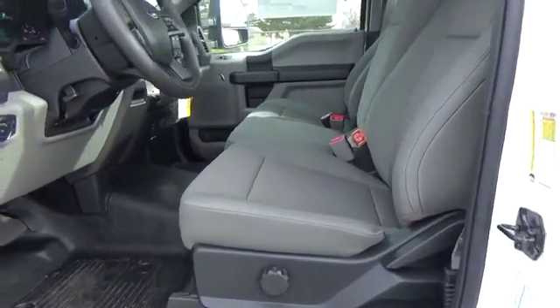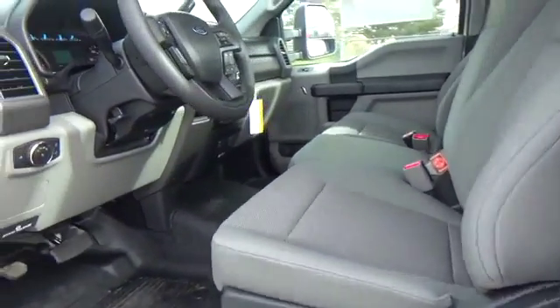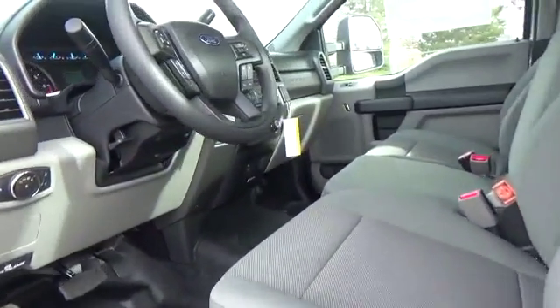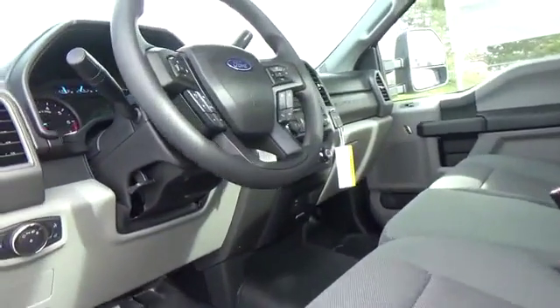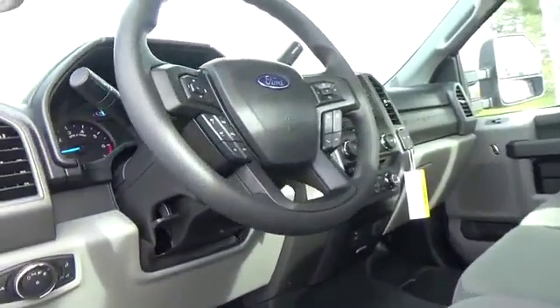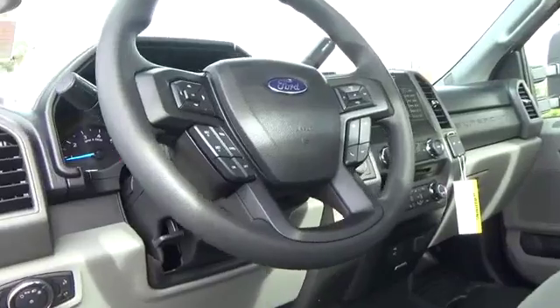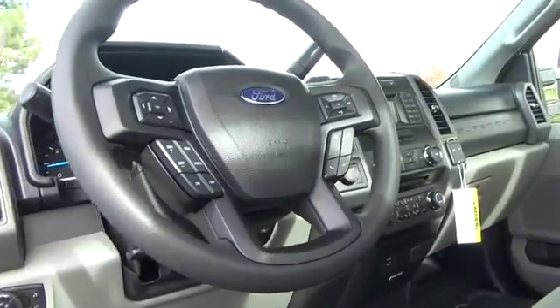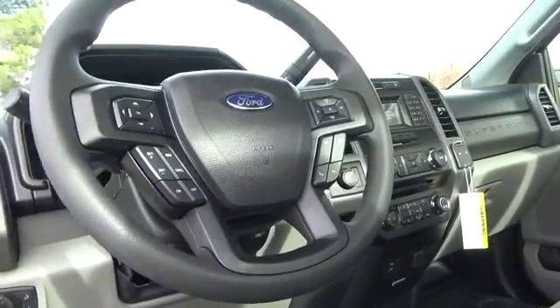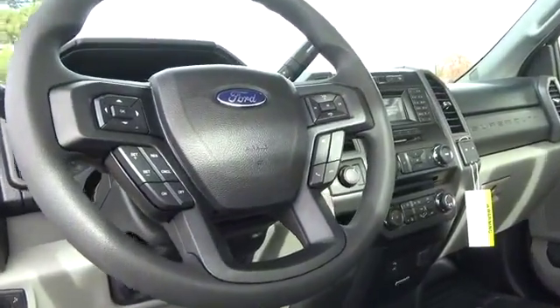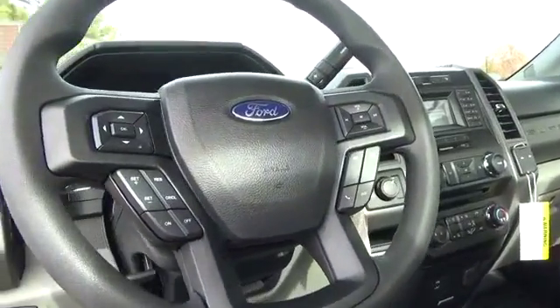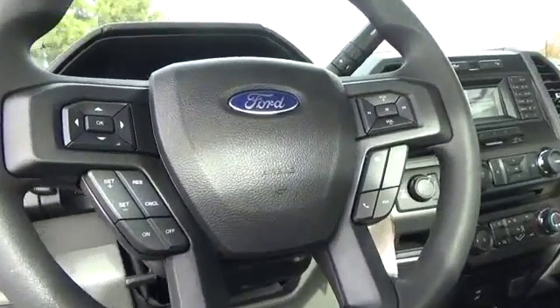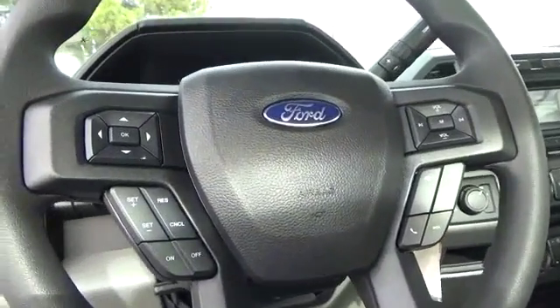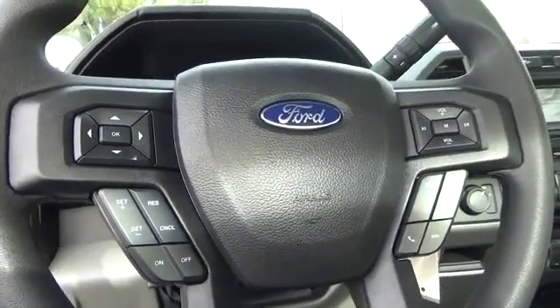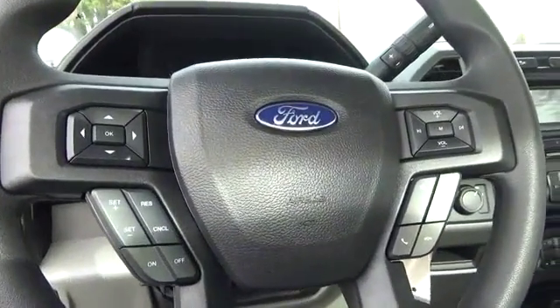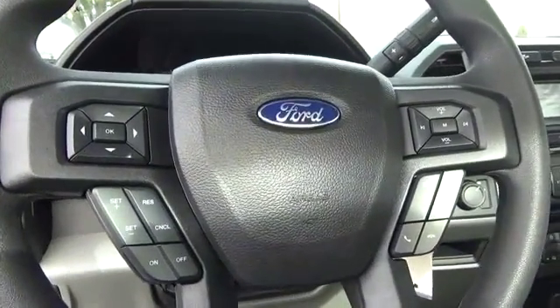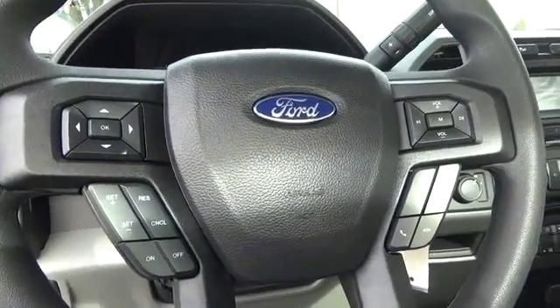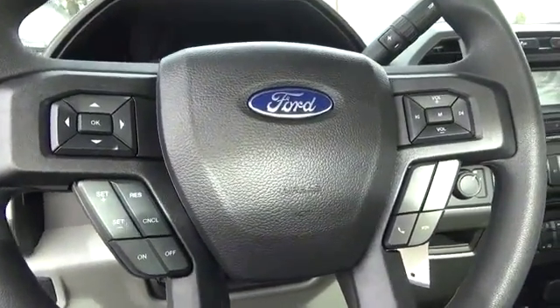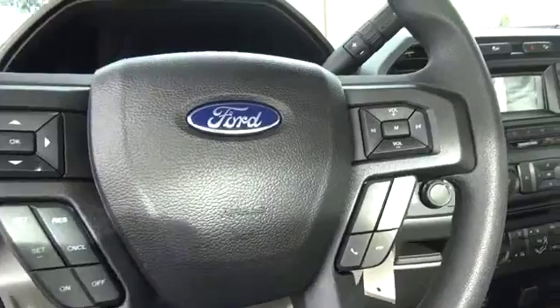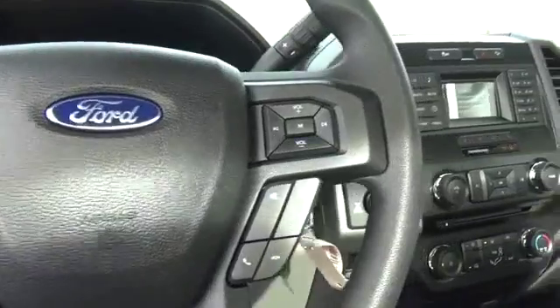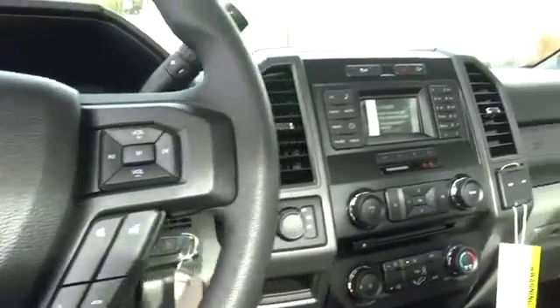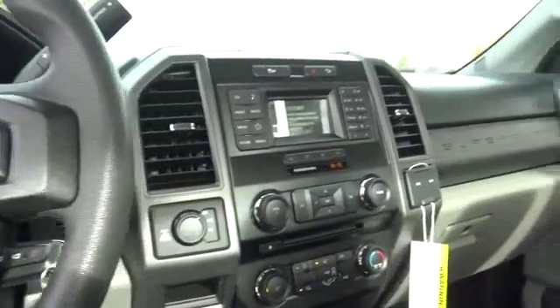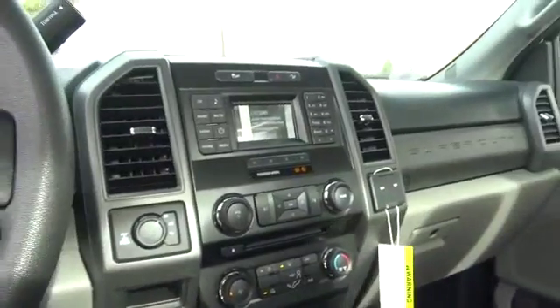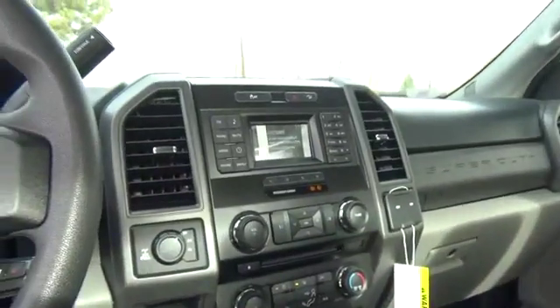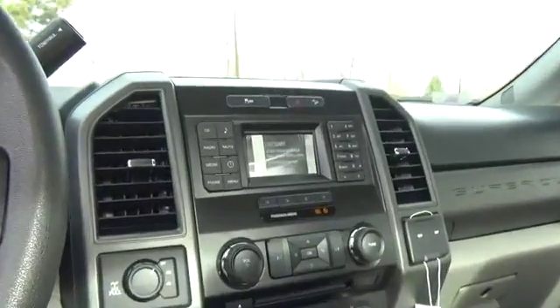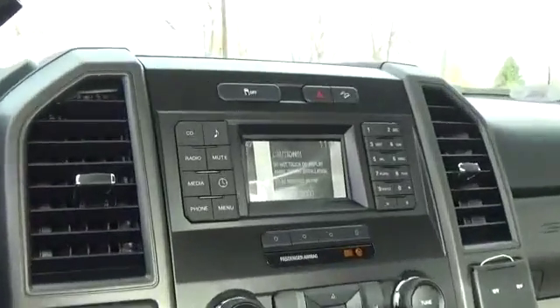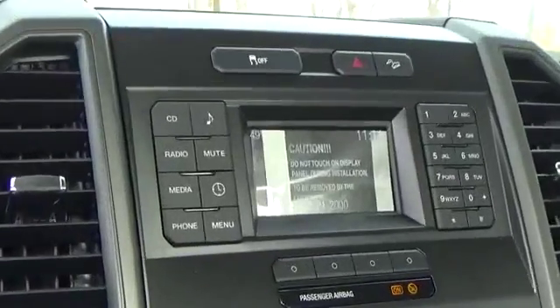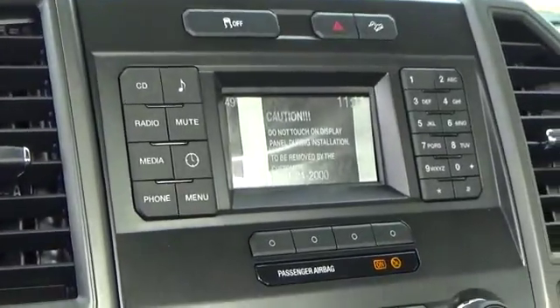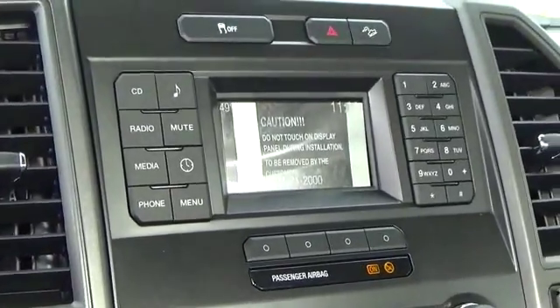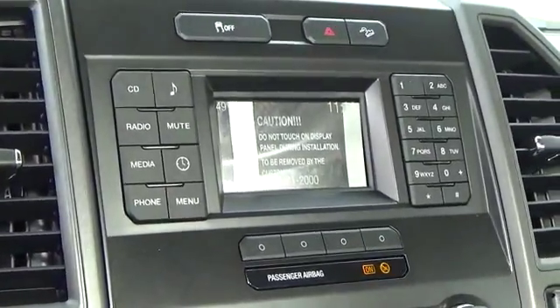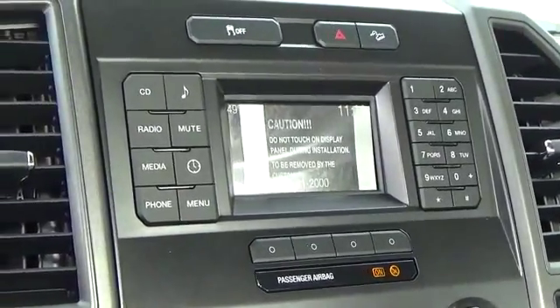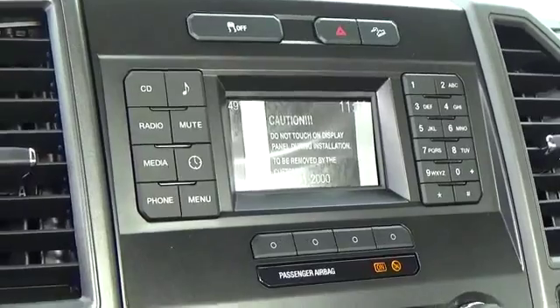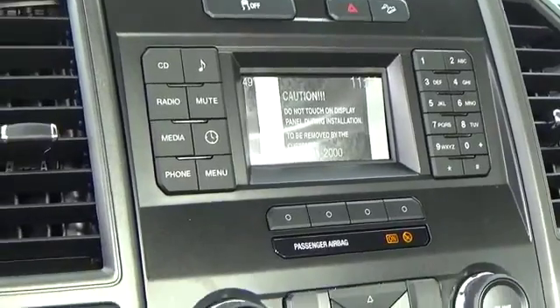The cabin is set up to help you take your day to the next level with everything perfectly in place, including air conditioning, durable upholstery, a tilt and telescoping steering wheel, a dual glove box, a driver information display and AM/FM radio.